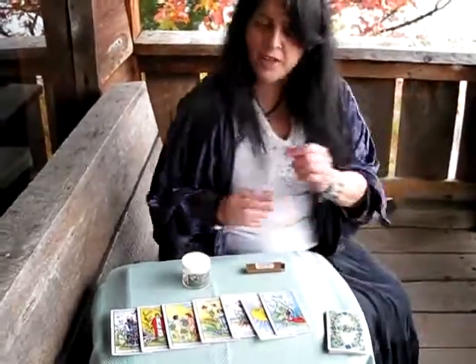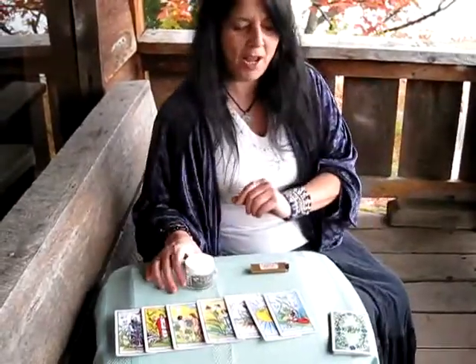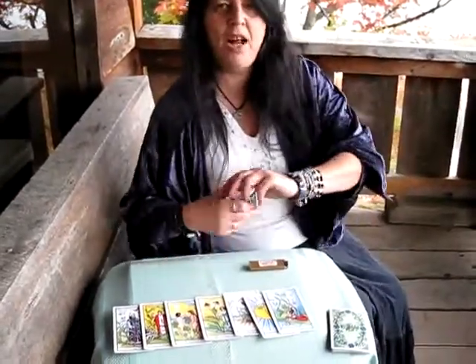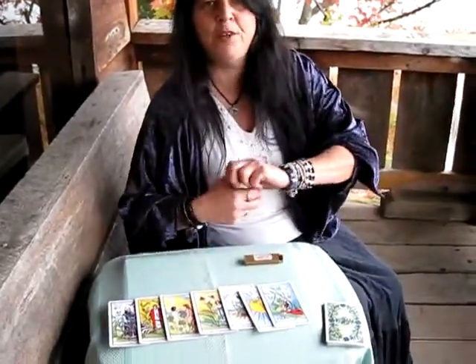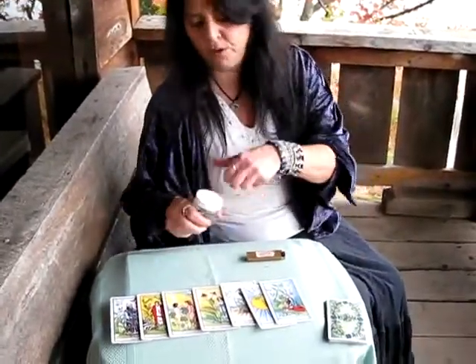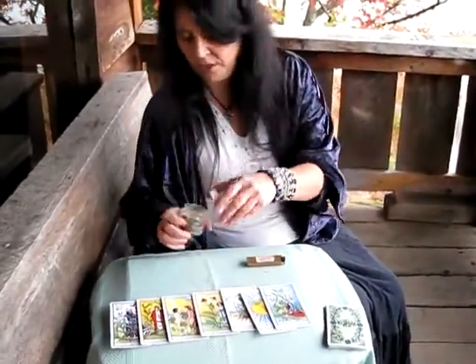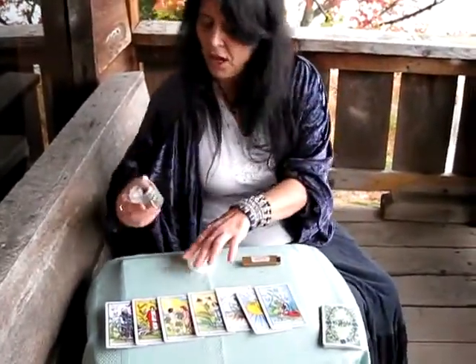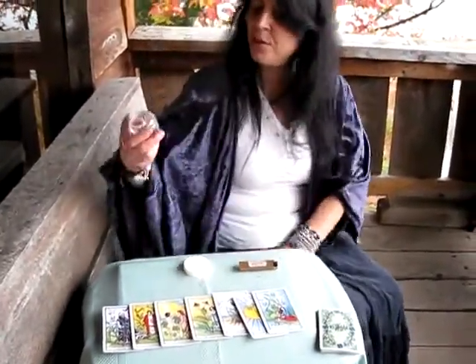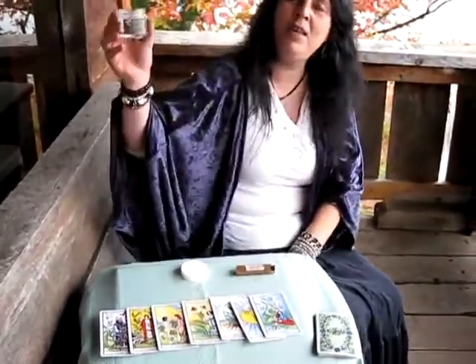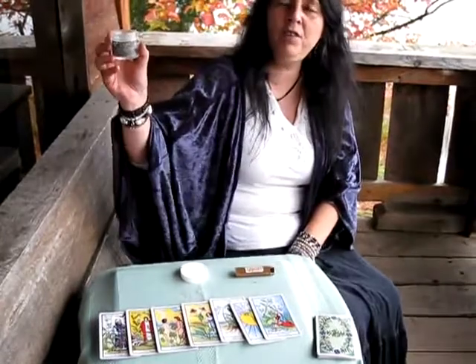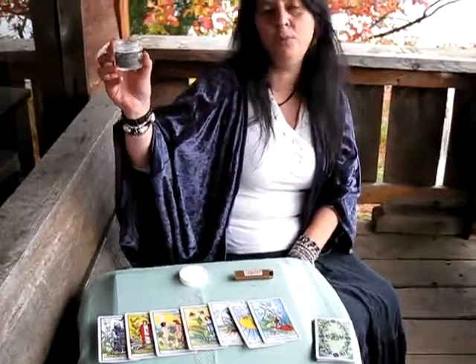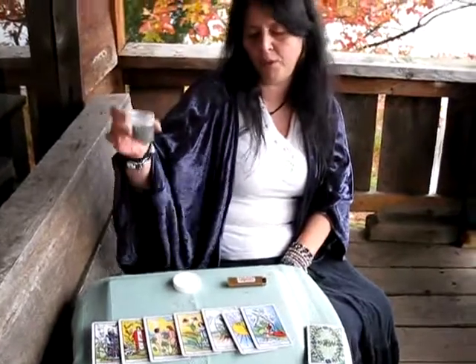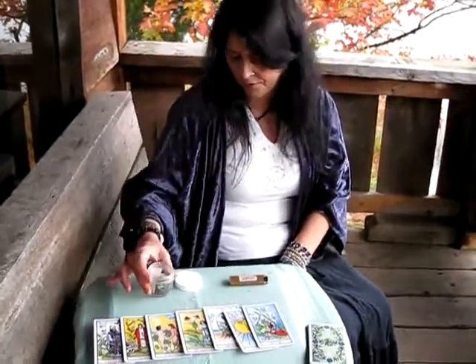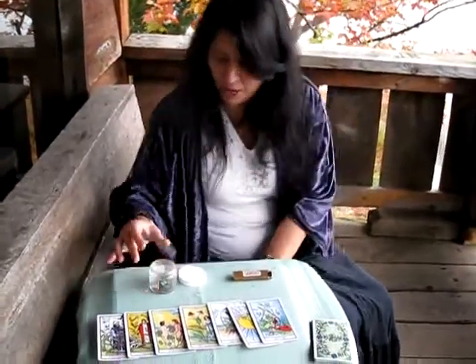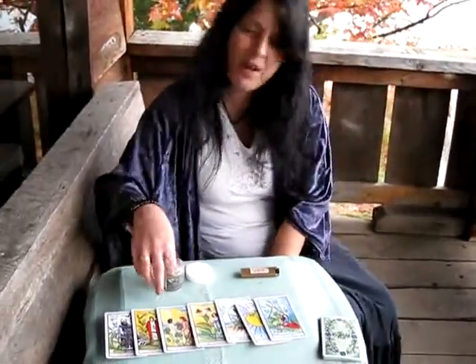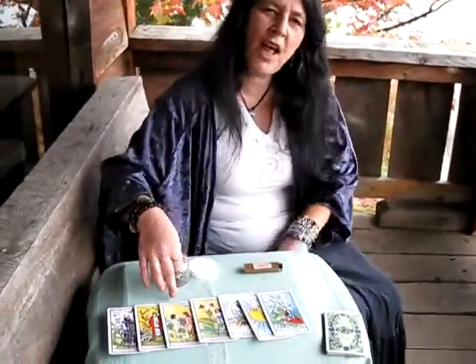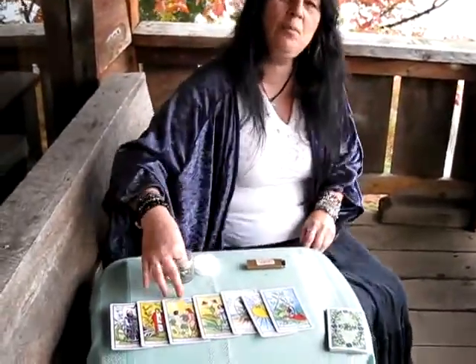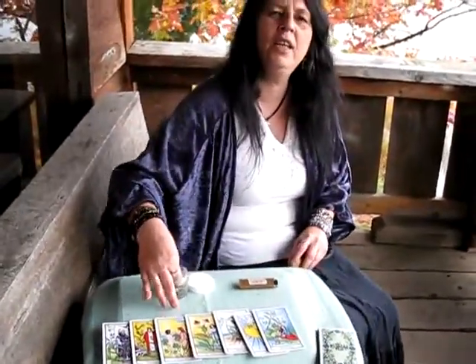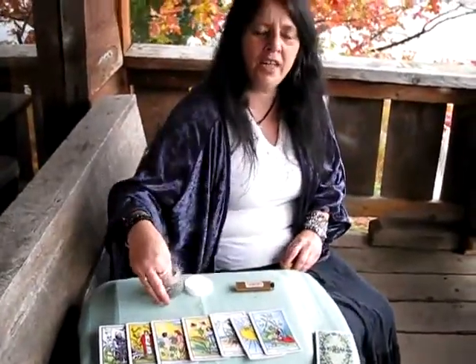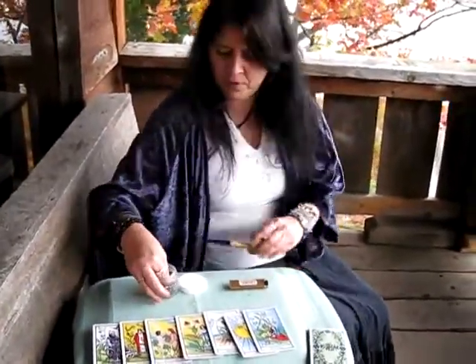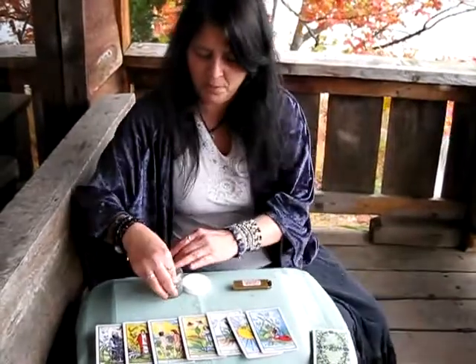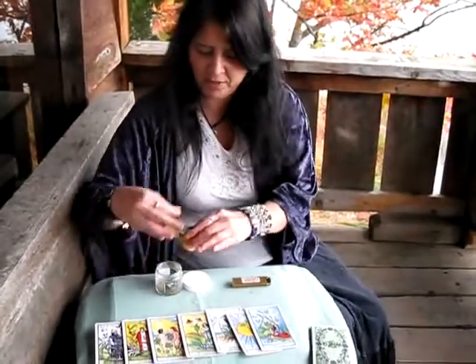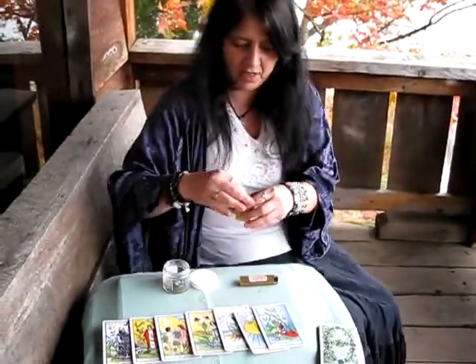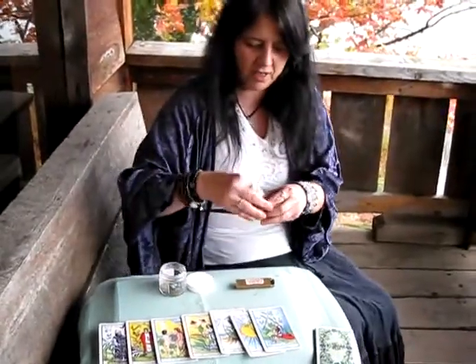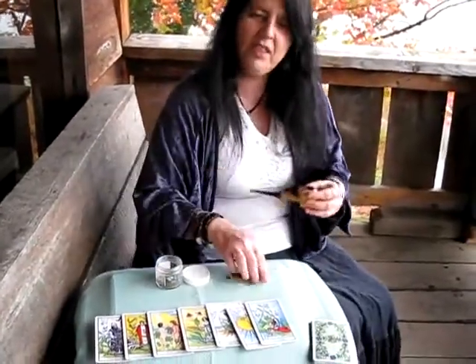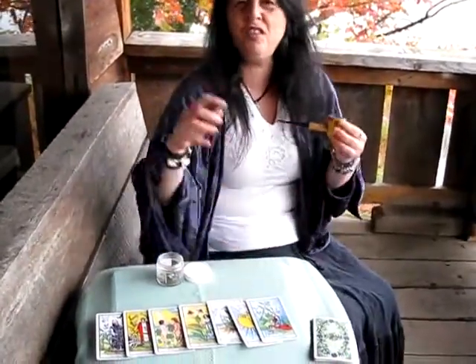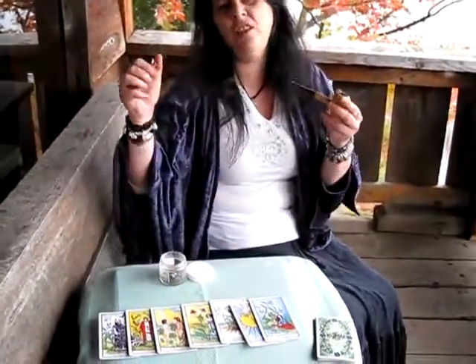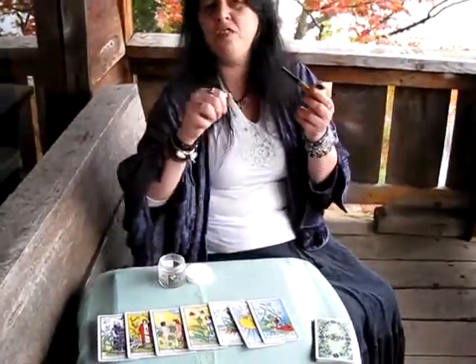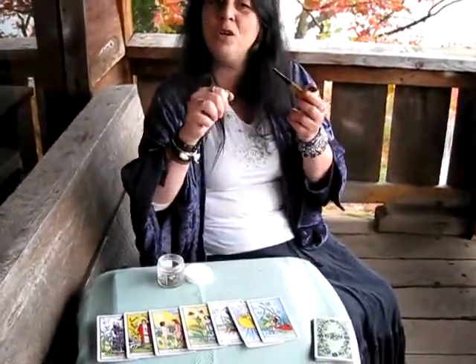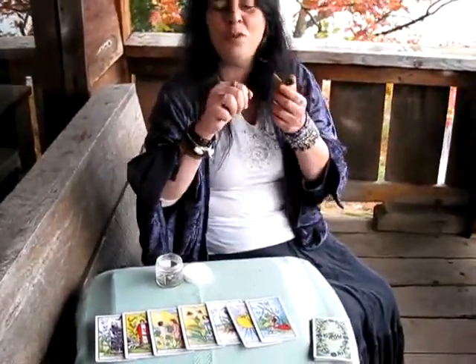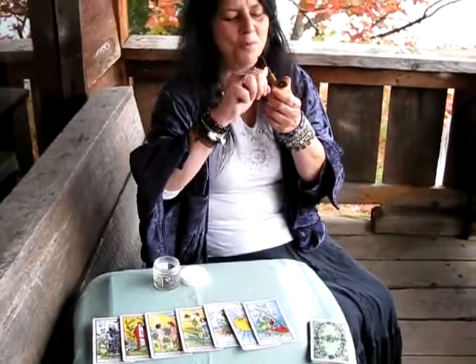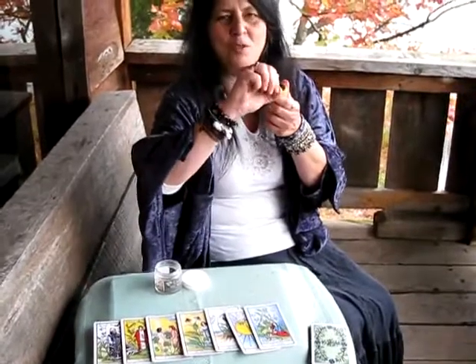Another way that I prepare to throw the cards is I smoke some of my Leaf of God Herbal Smoking Blend. I find it relaxes the body and stimulates the mind. It's just a nice little extra touch before you read.